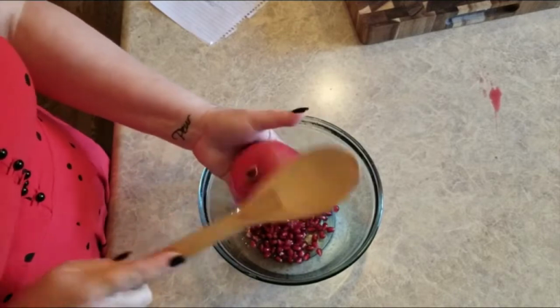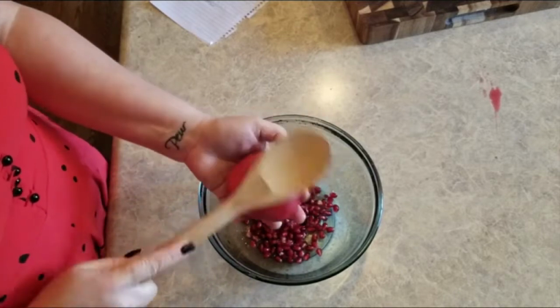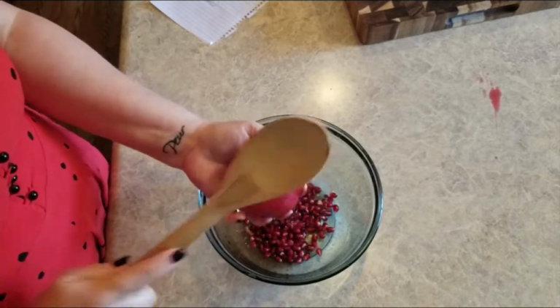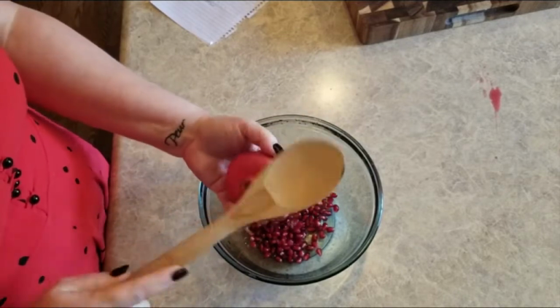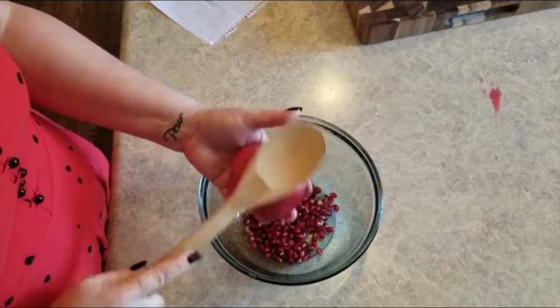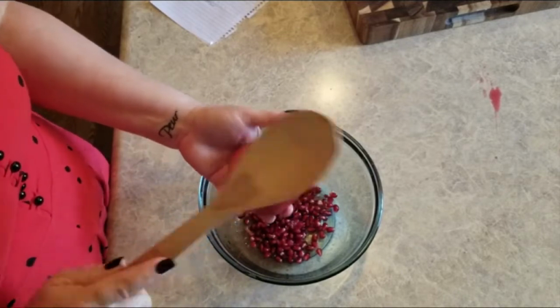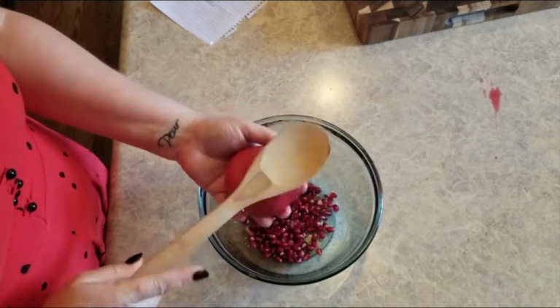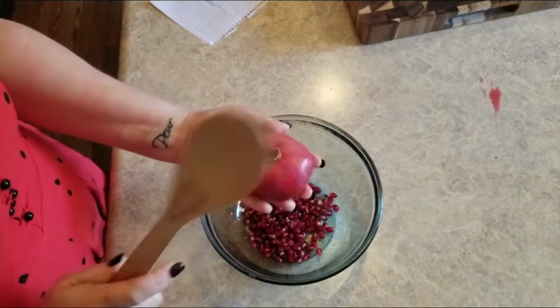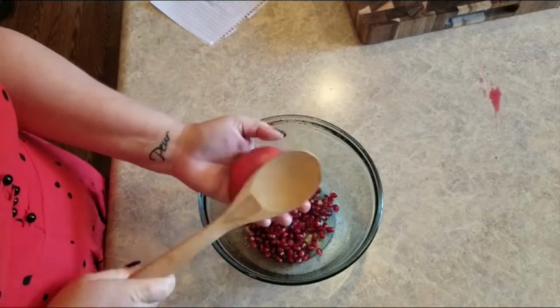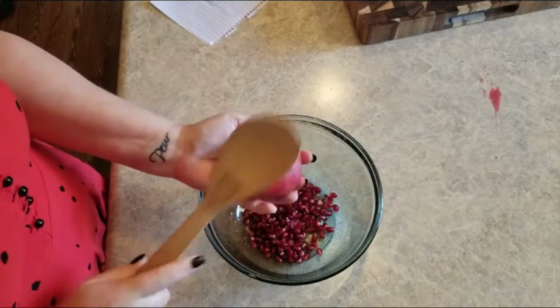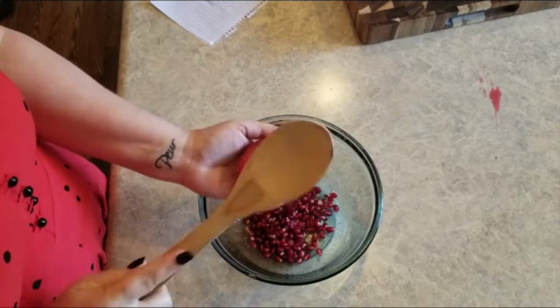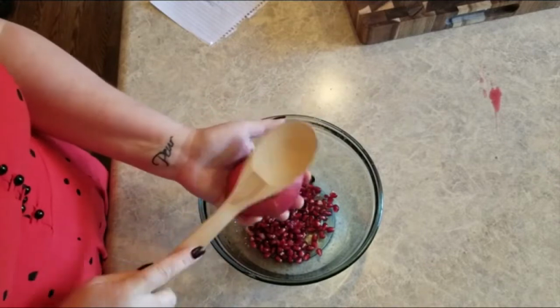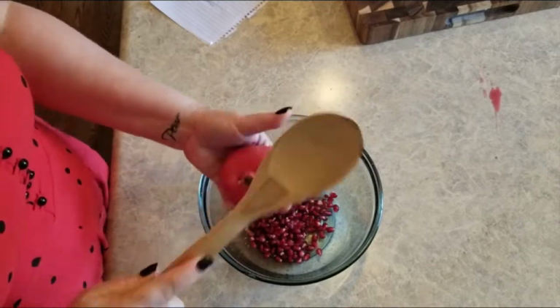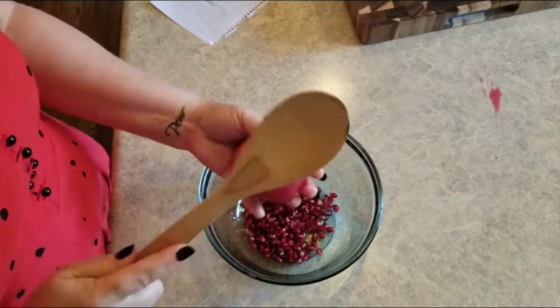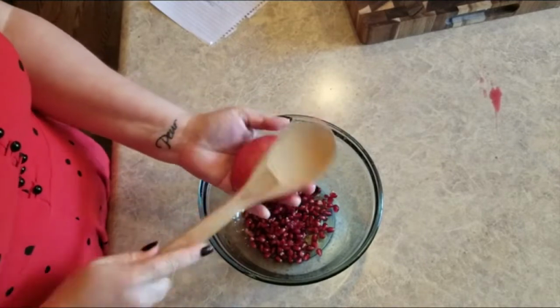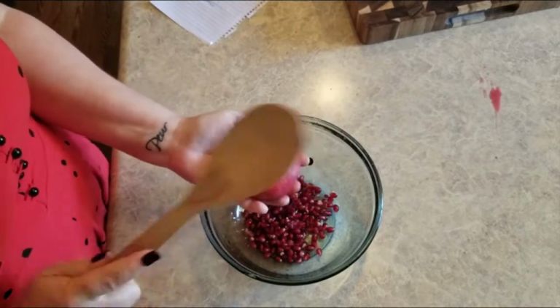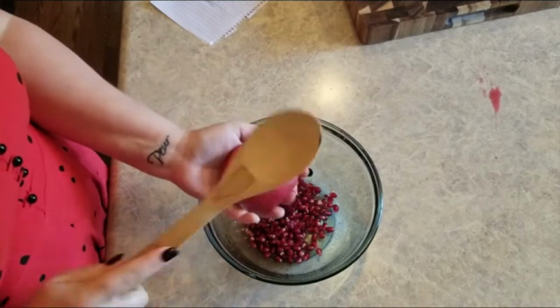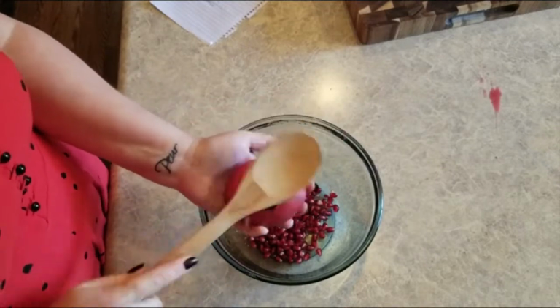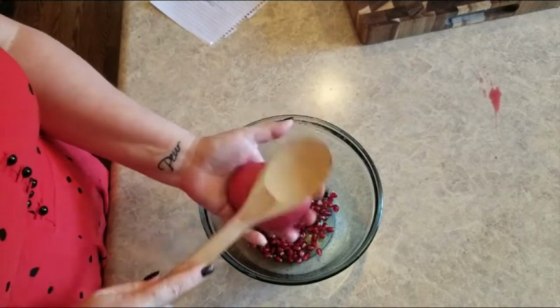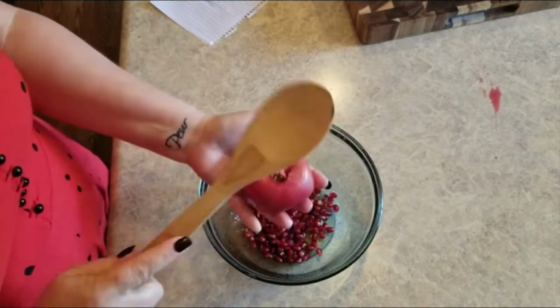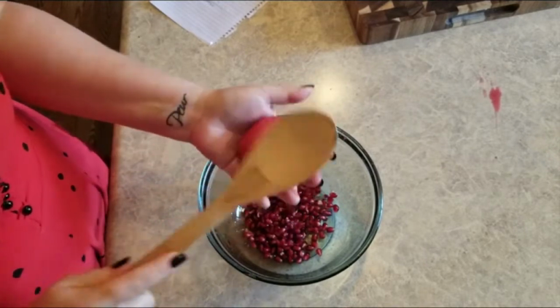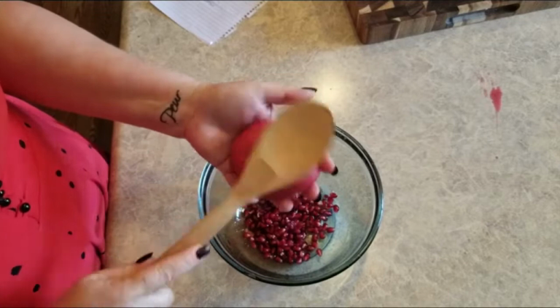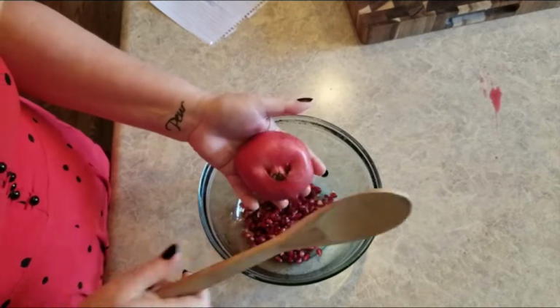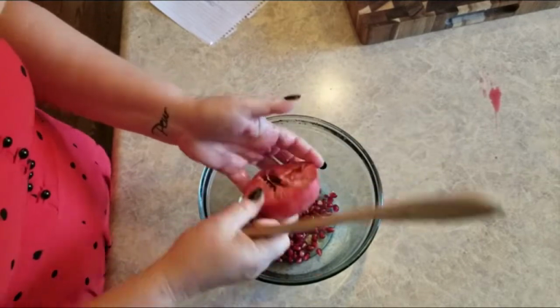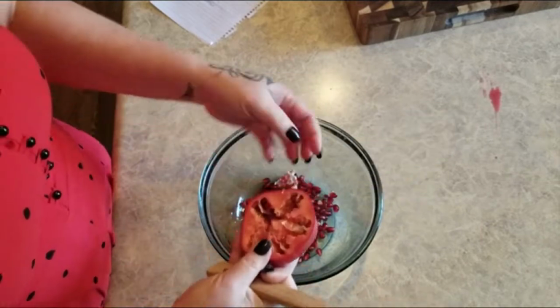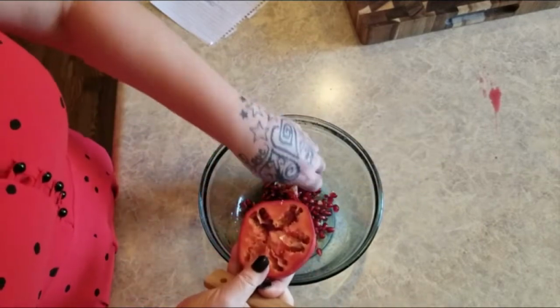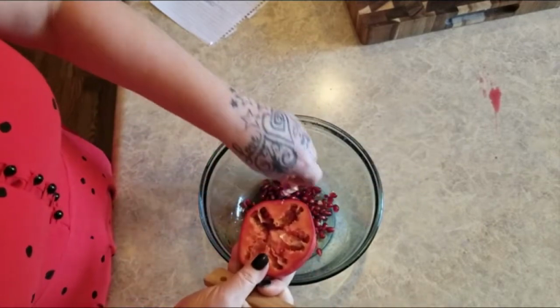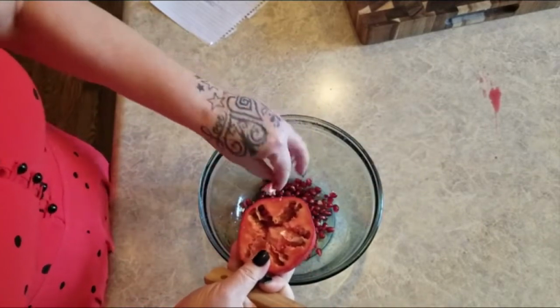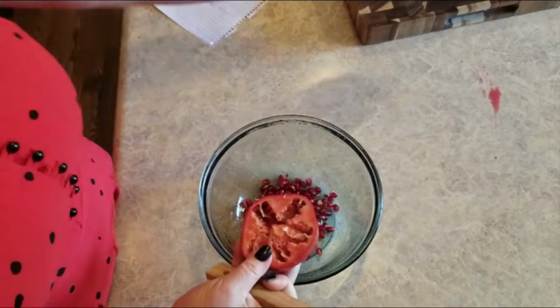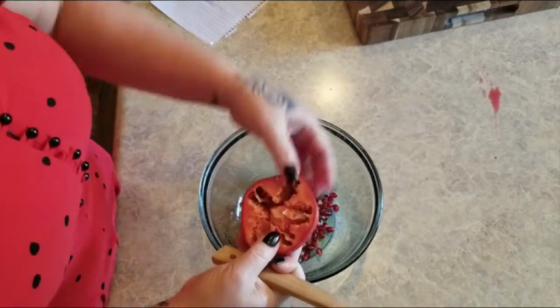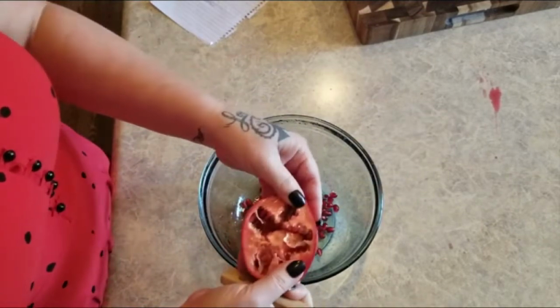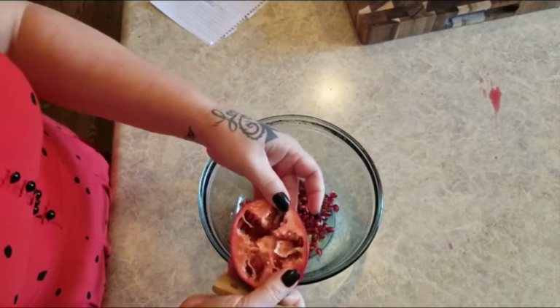One of my favorite things to do with these is to put them in a salad, but you can also toss them in some yogurt, a fruit salad, salsa, or hummus. I also like to use them as a garnish.